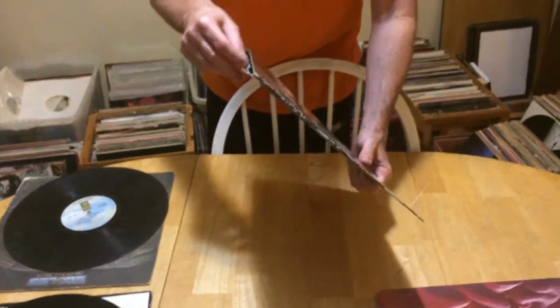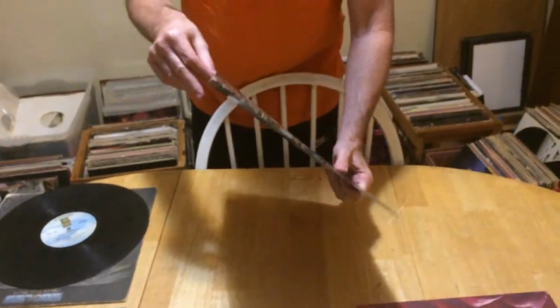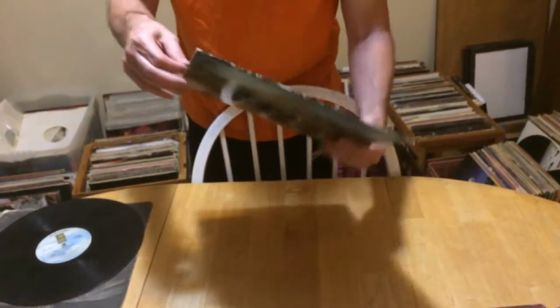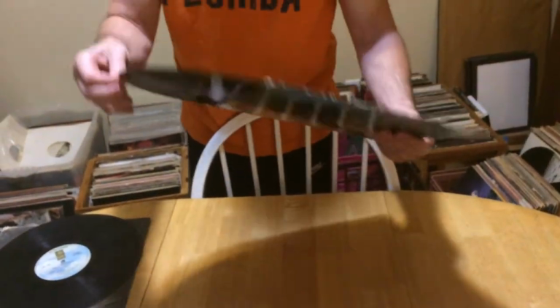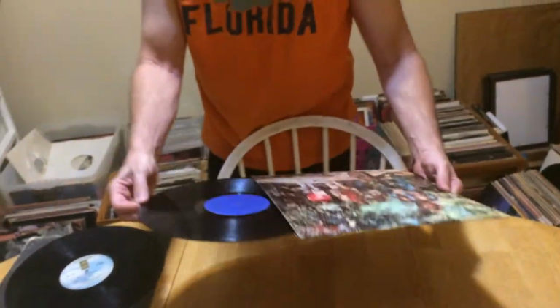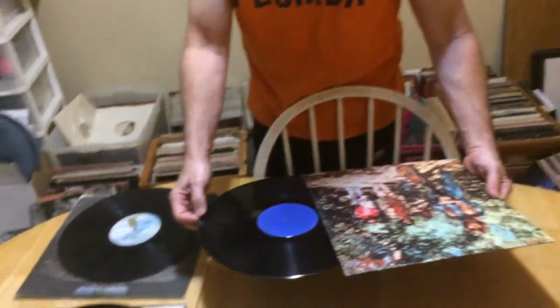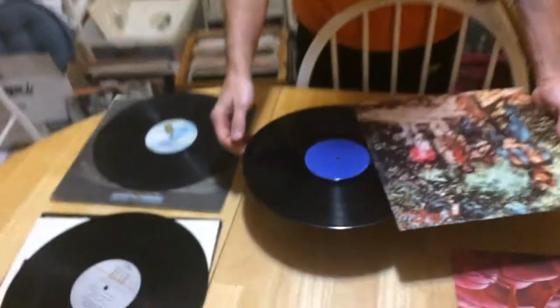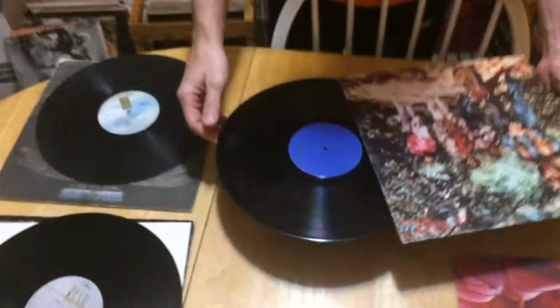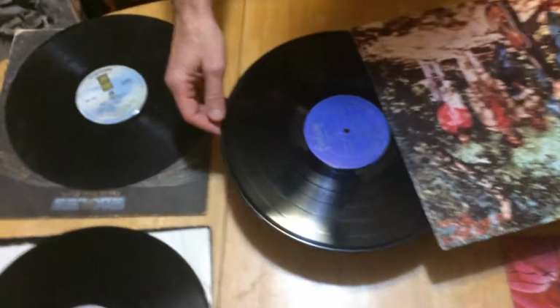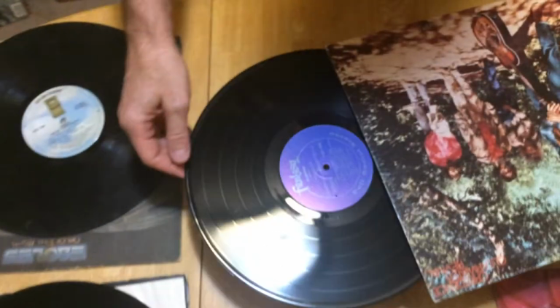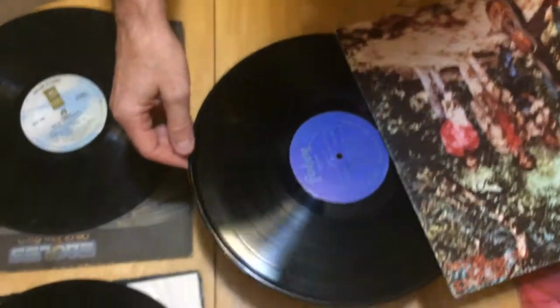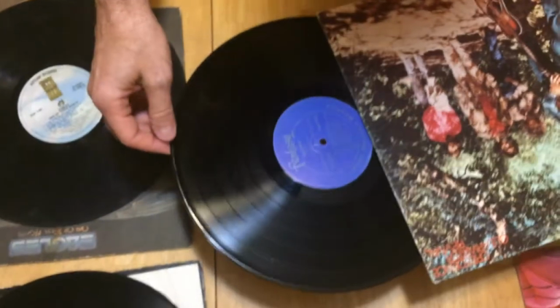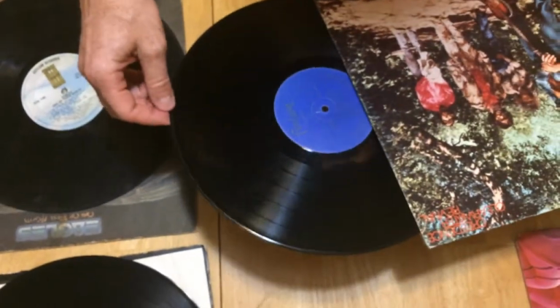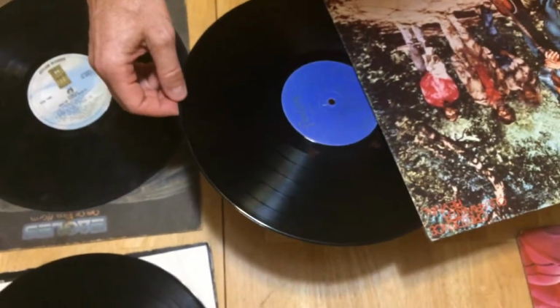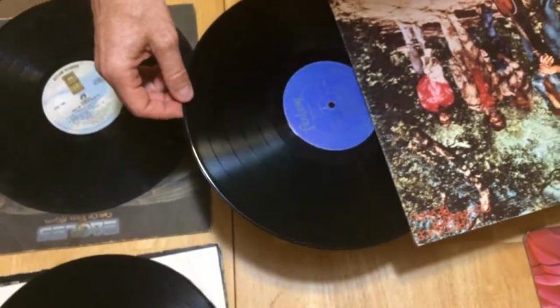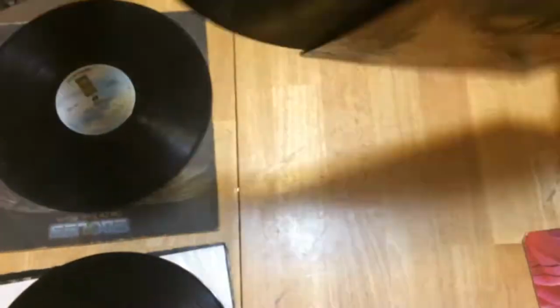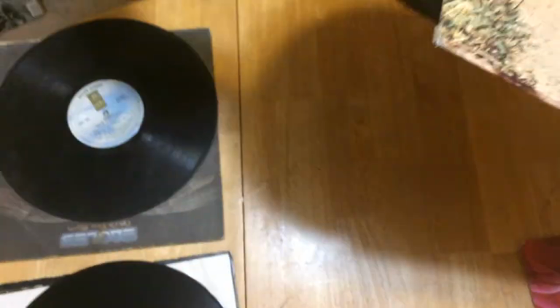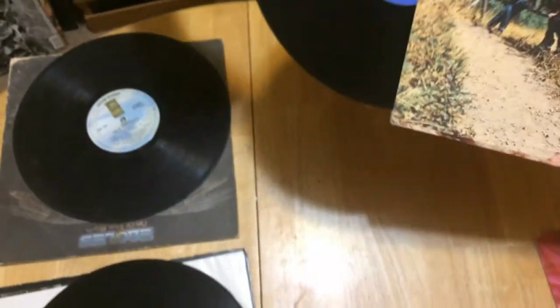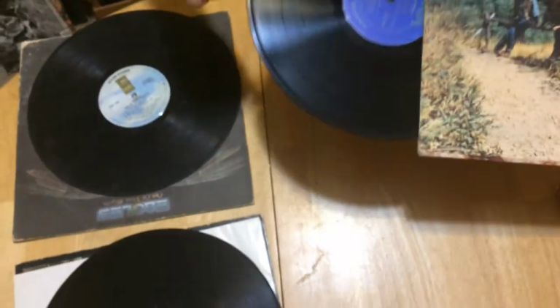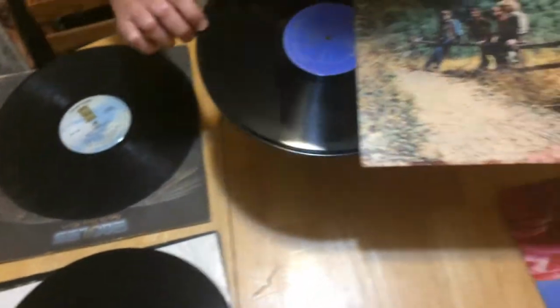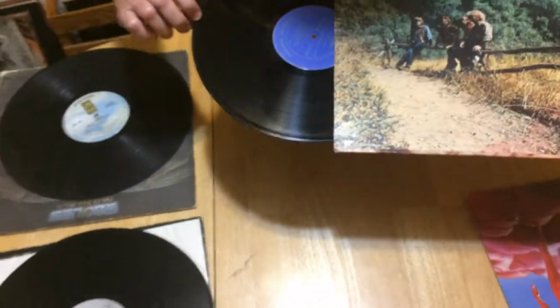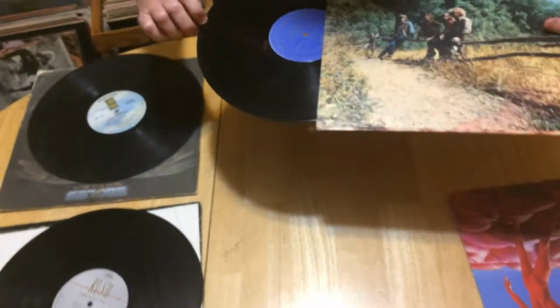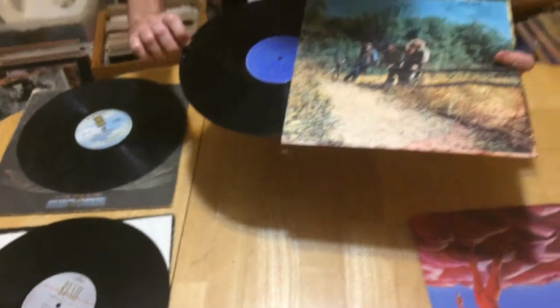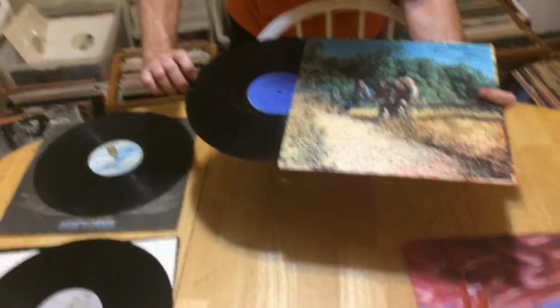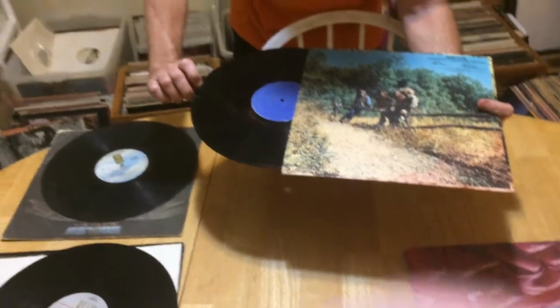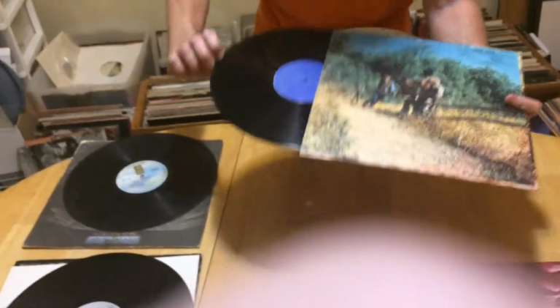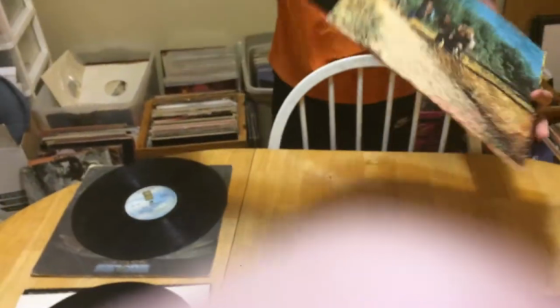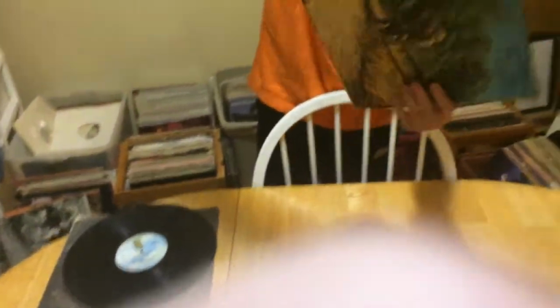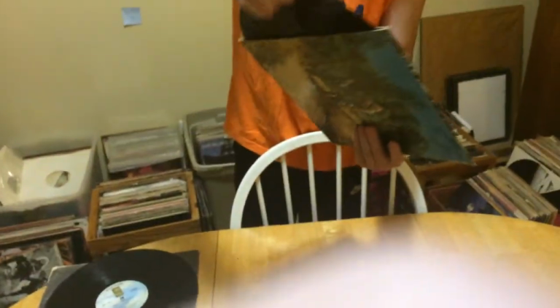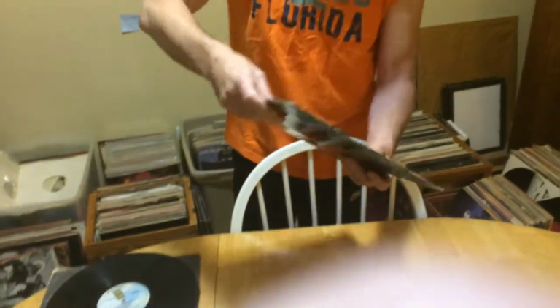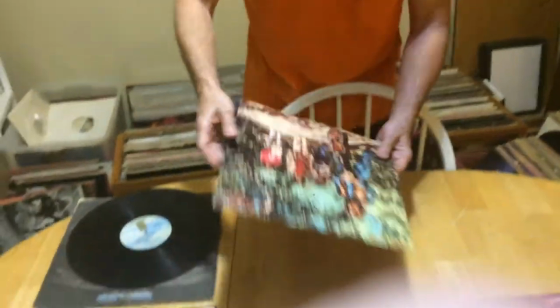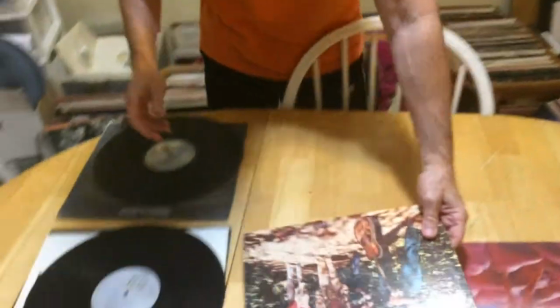This one would be a VG Plus. VG Plus is a category that has slight marks, but plays great.